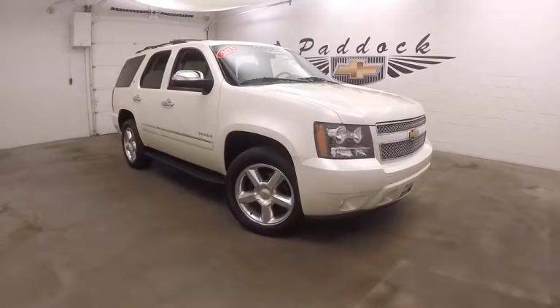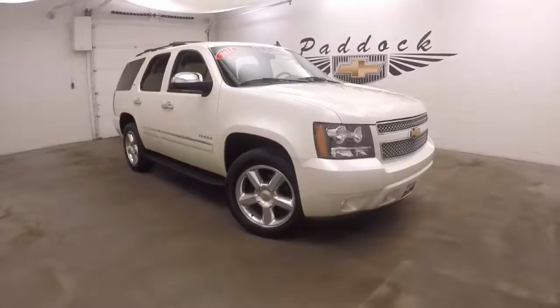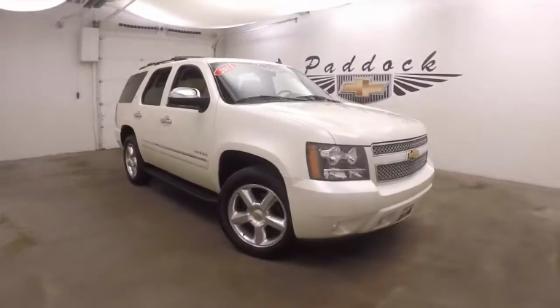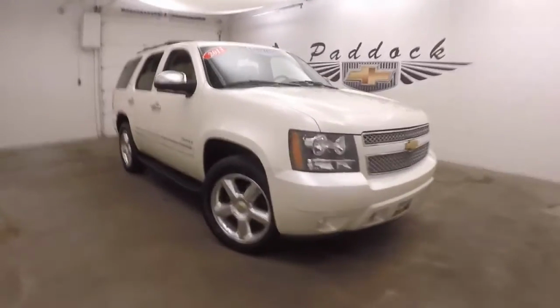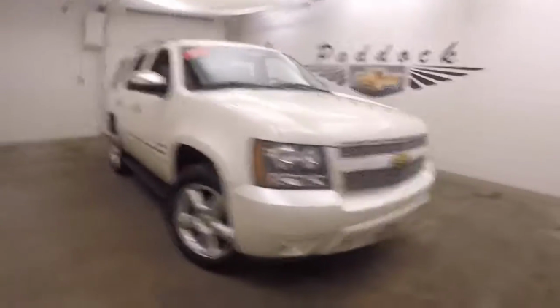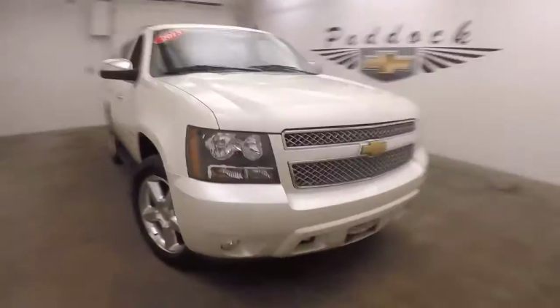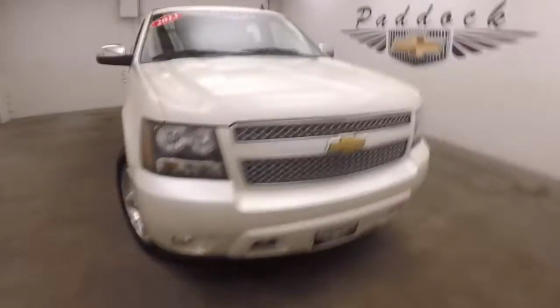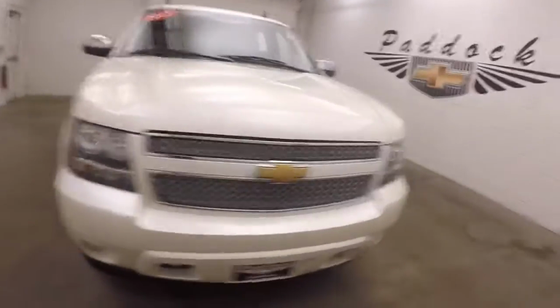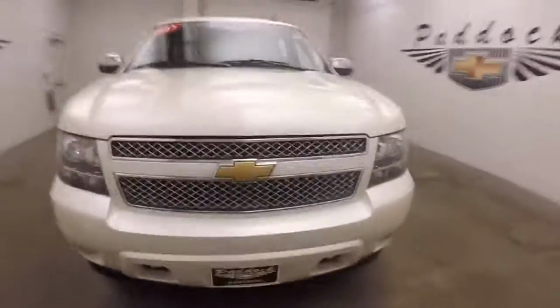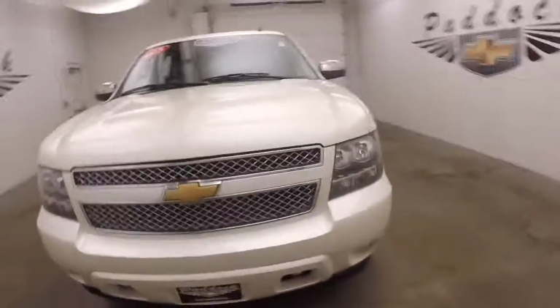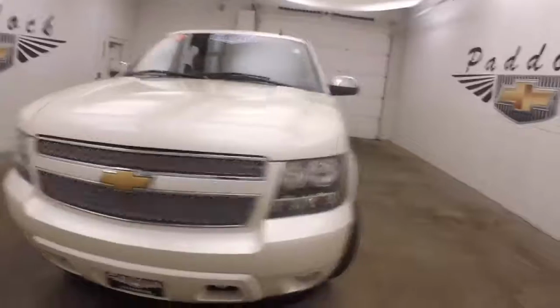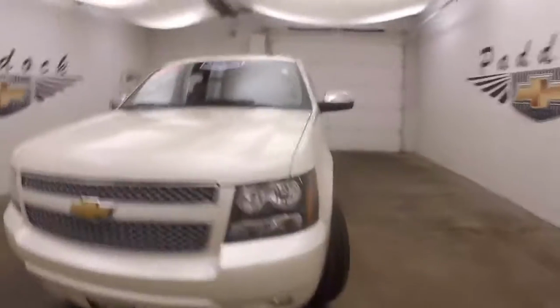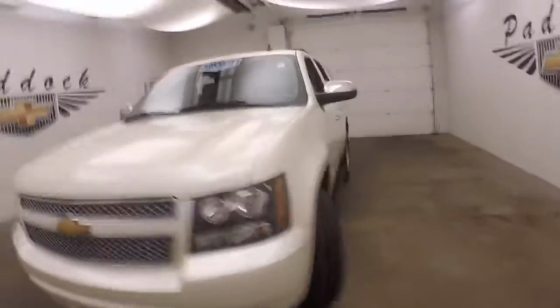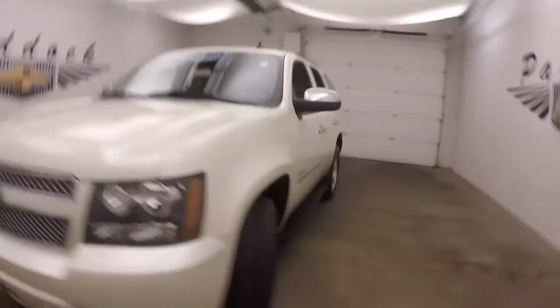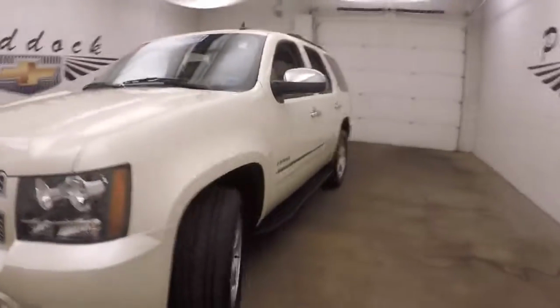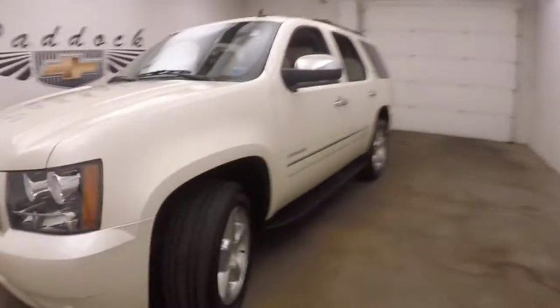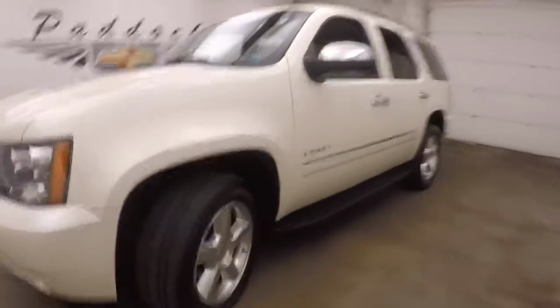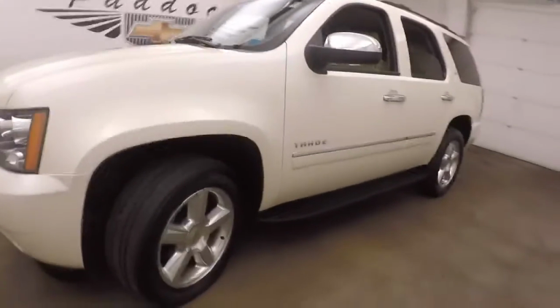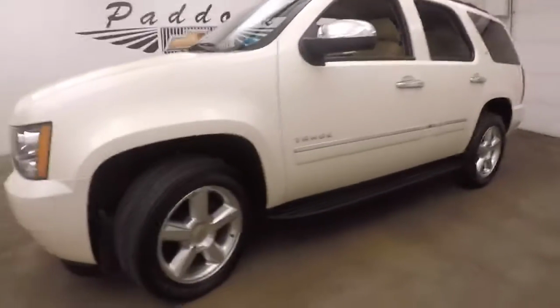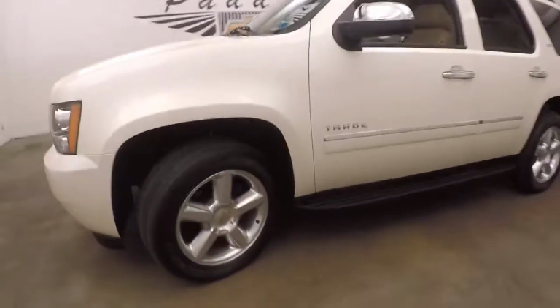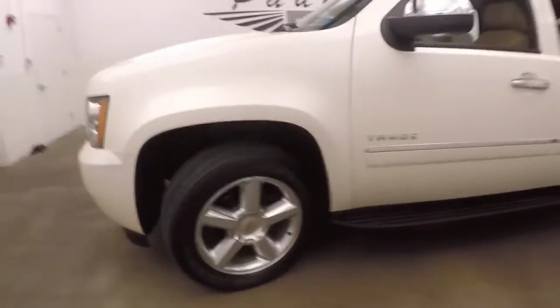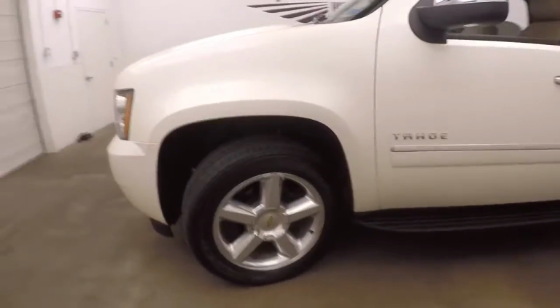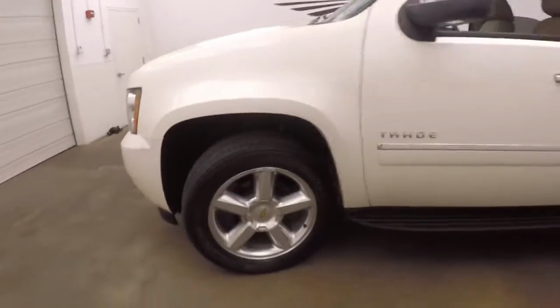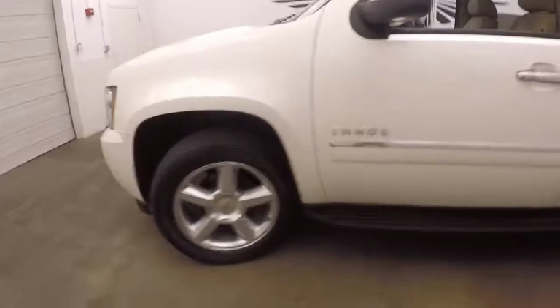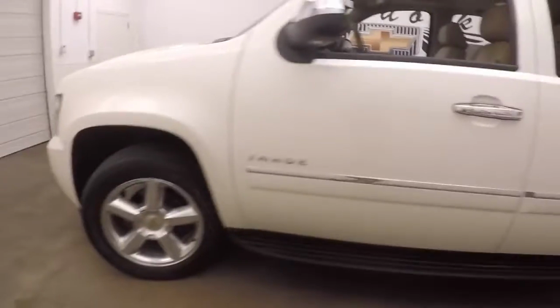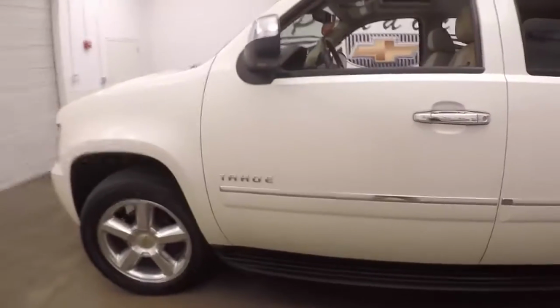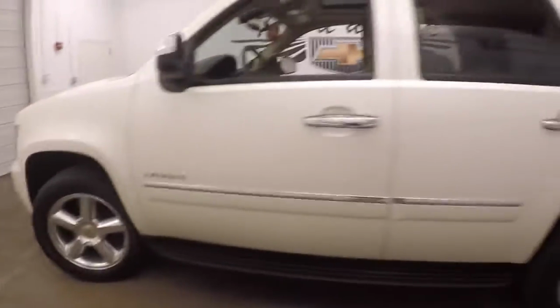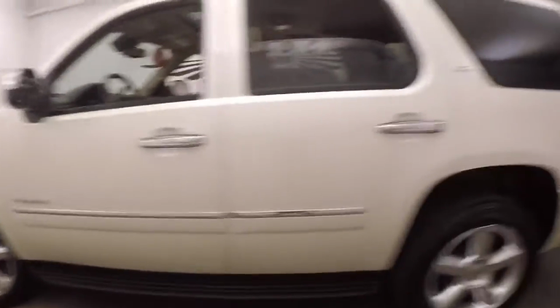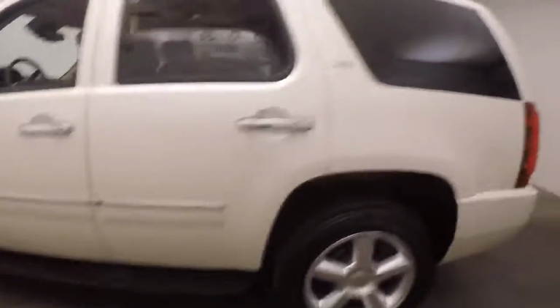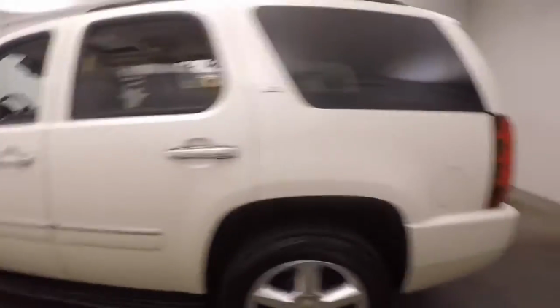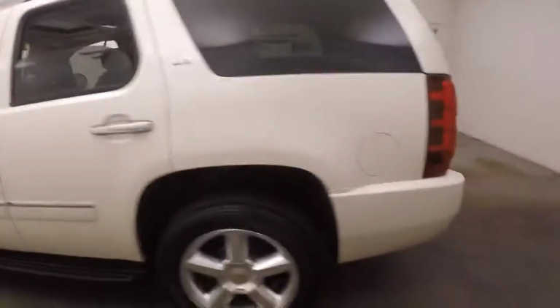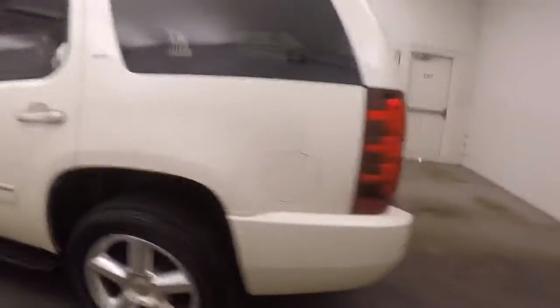It's a 2013 Chevy Tahoe. This is a paddock value car. Nice polished alloy wheels. It is an LTZ.